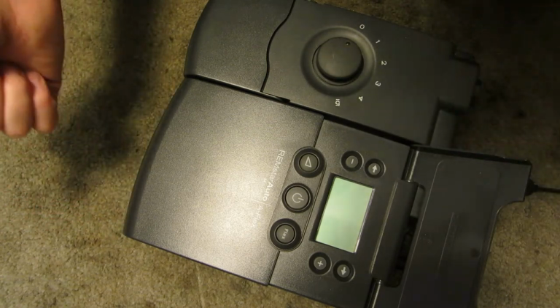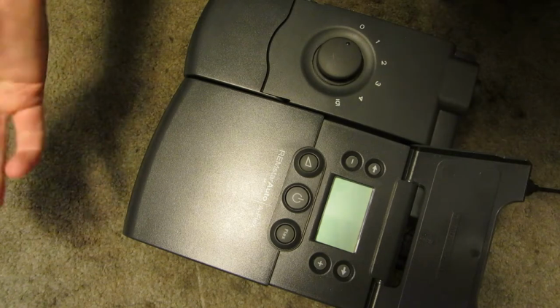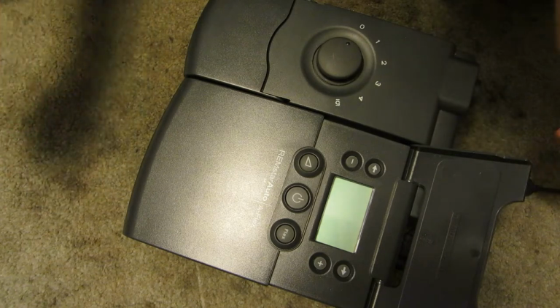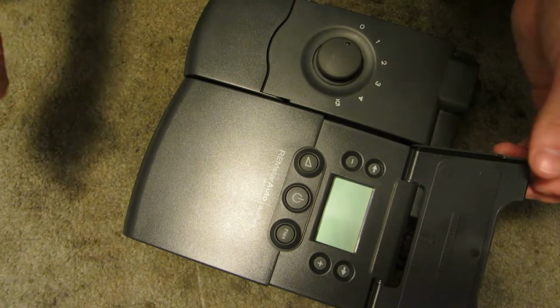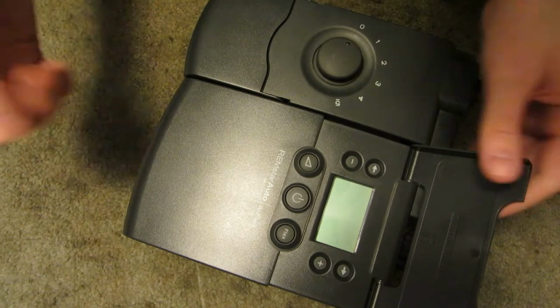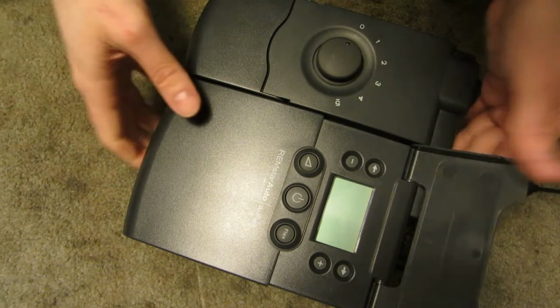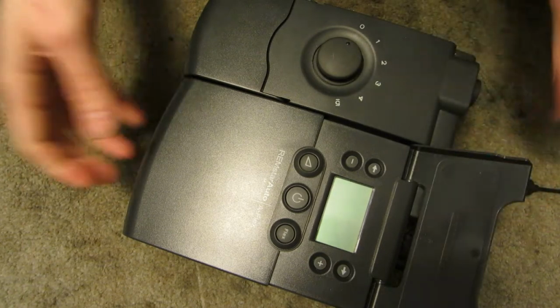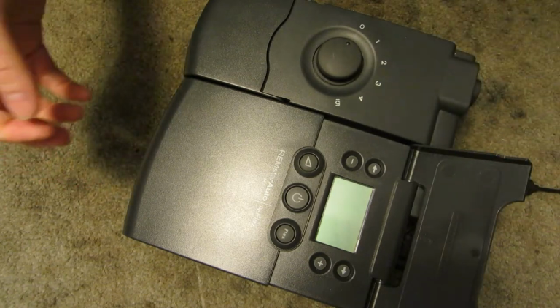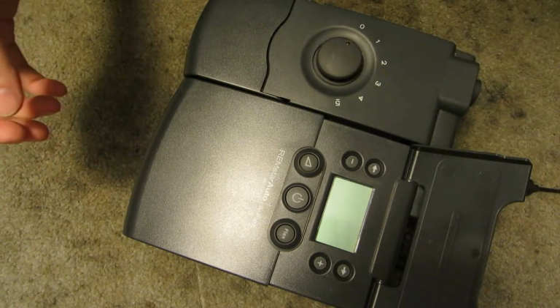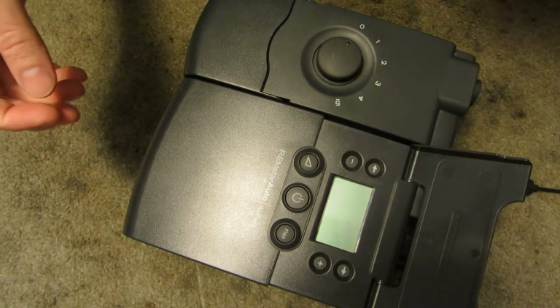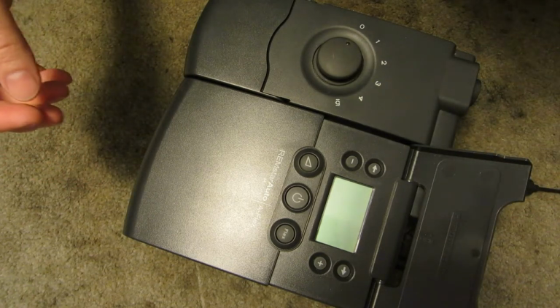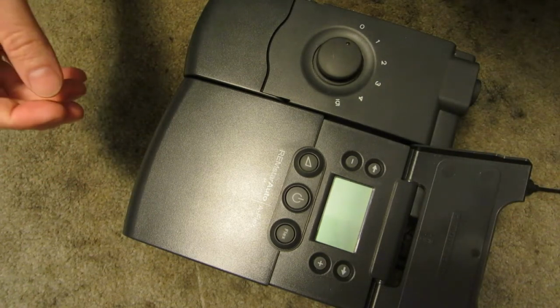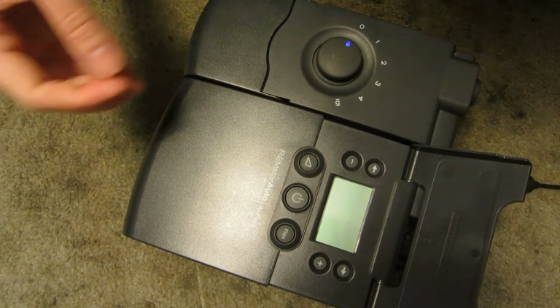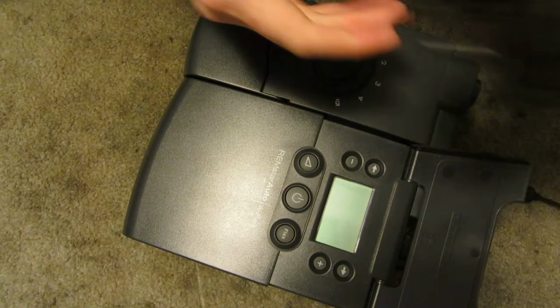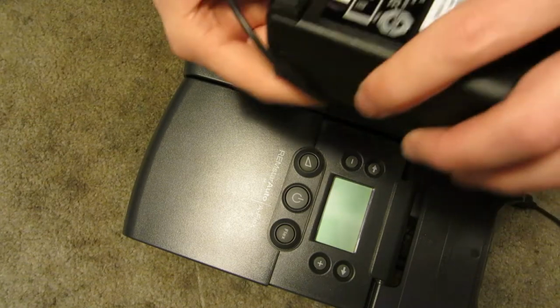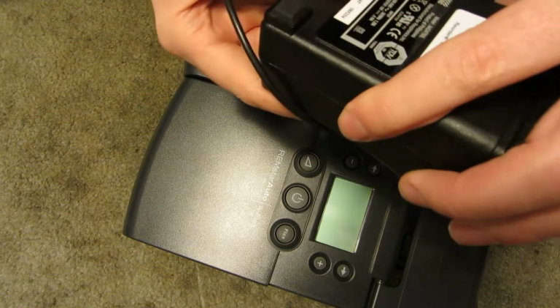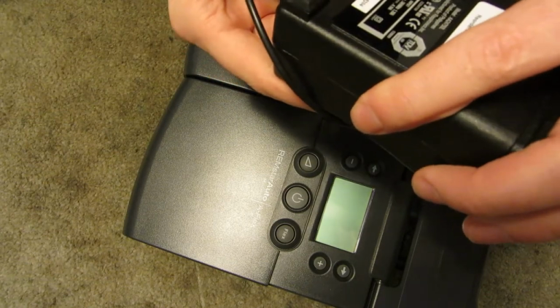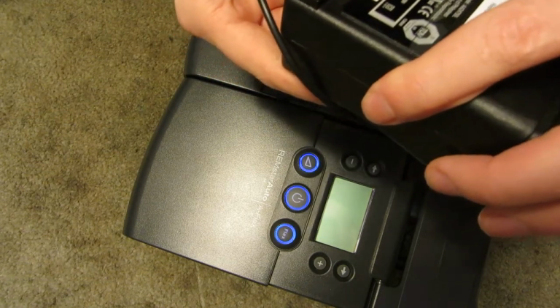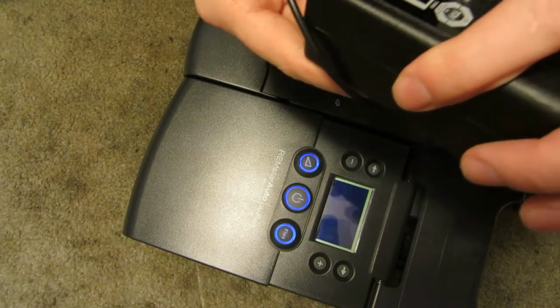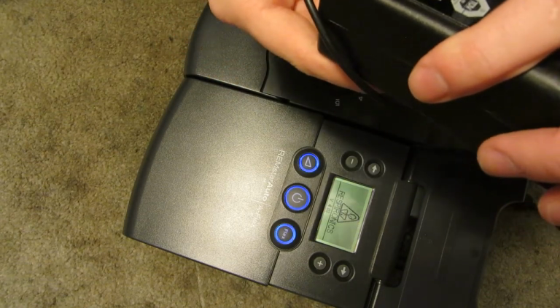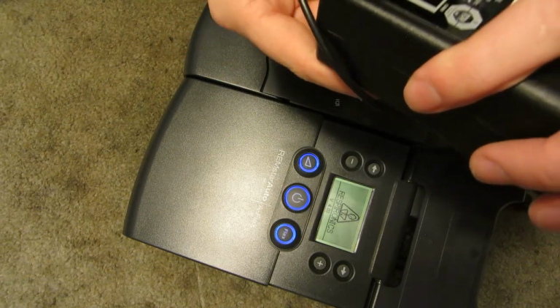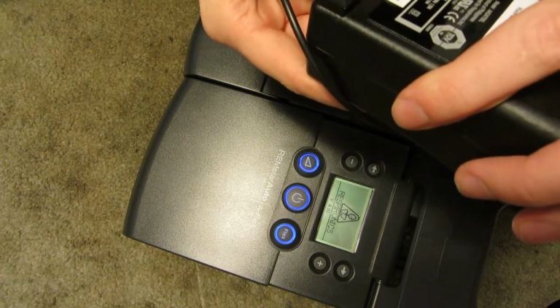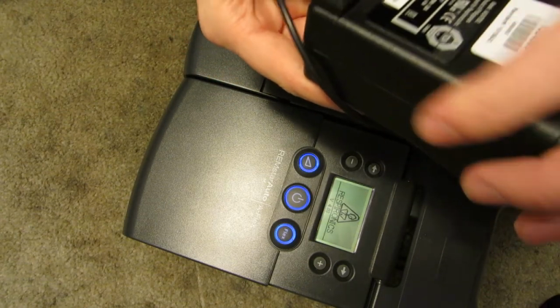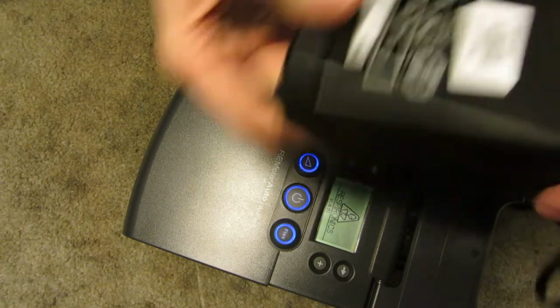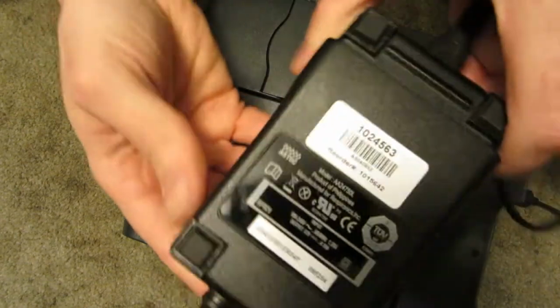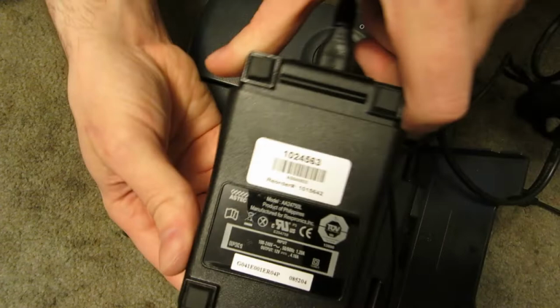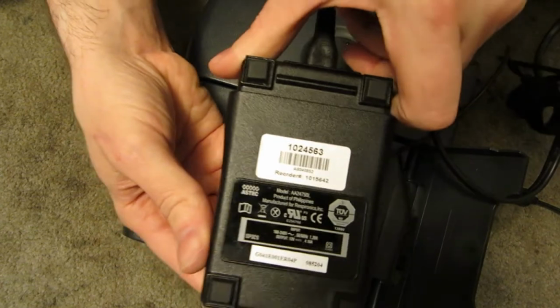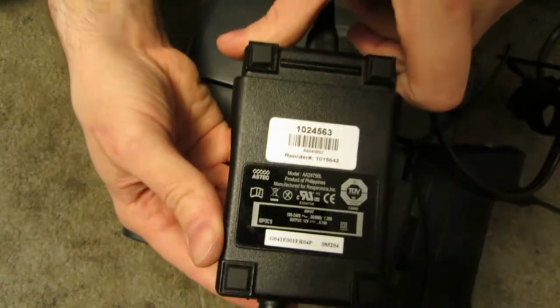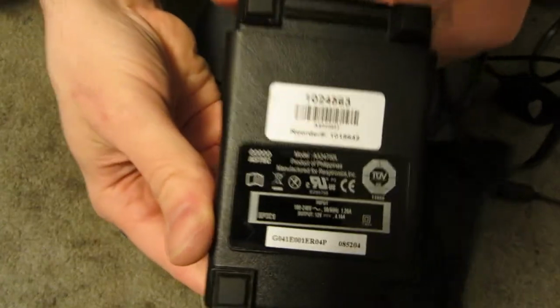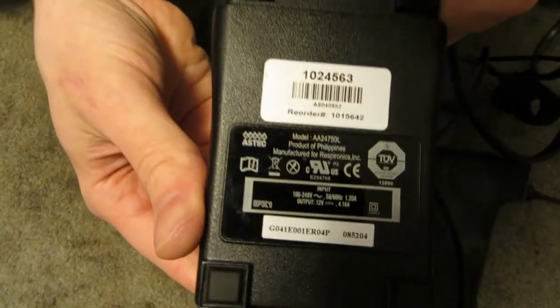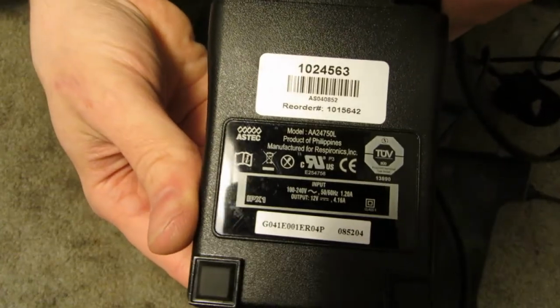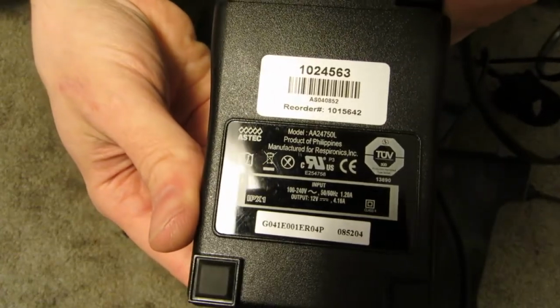It does work — I will turn it on. I'll actually power it up right now. It runs off of a 12-volt, 4.16-amp adapter. See that there.